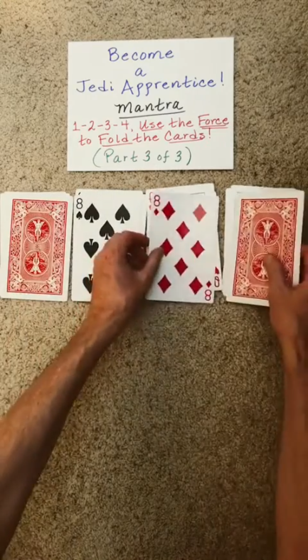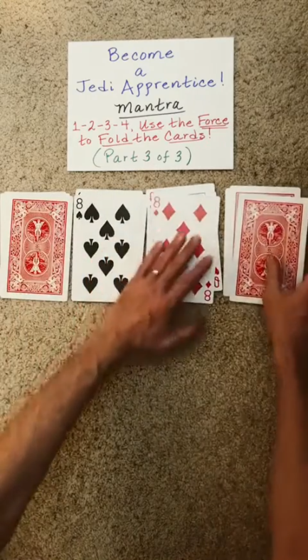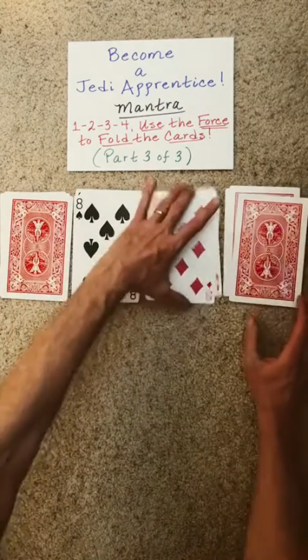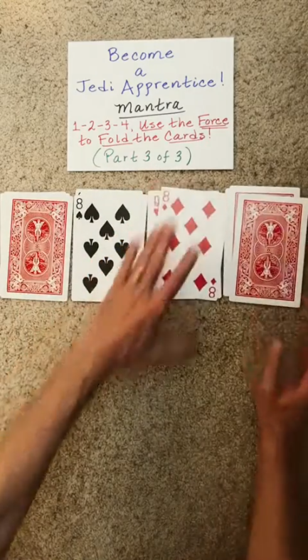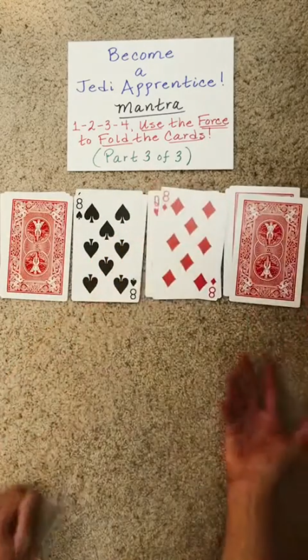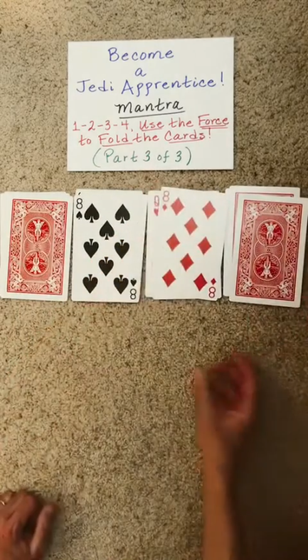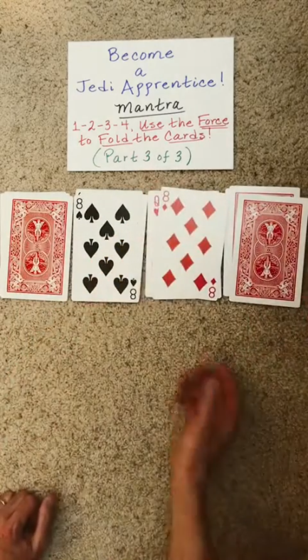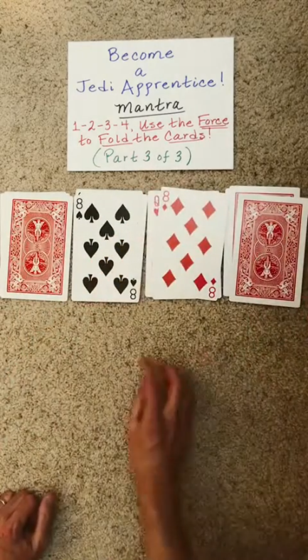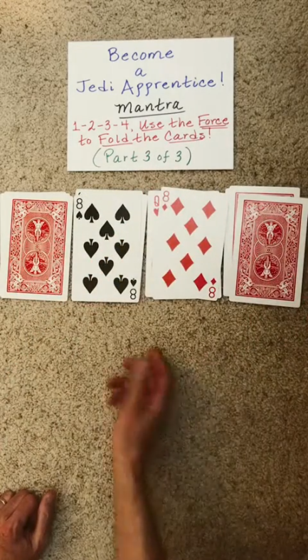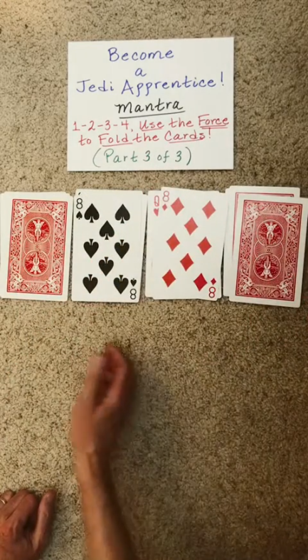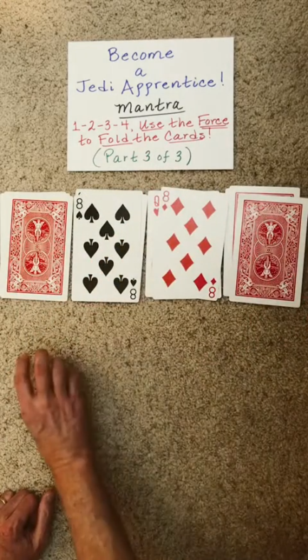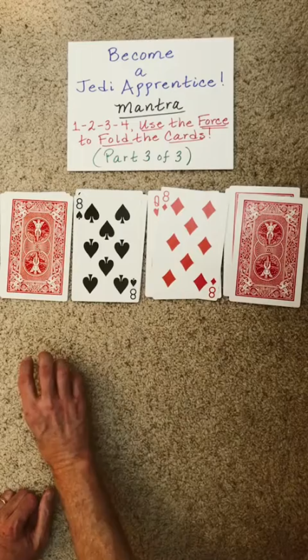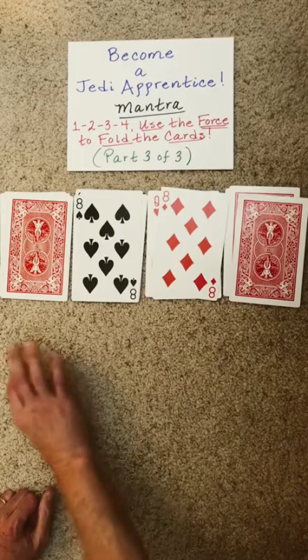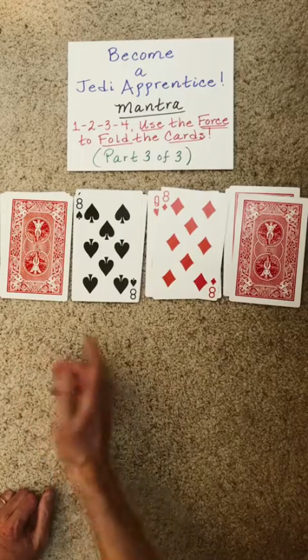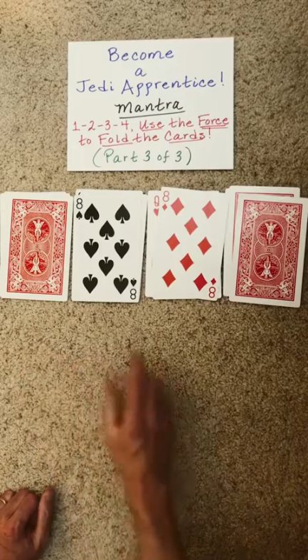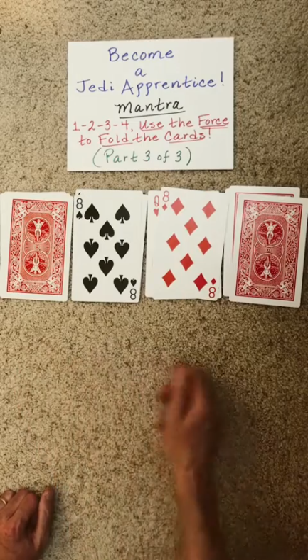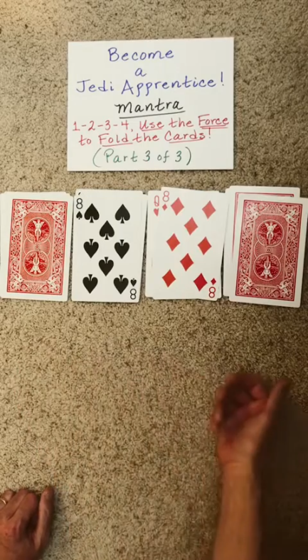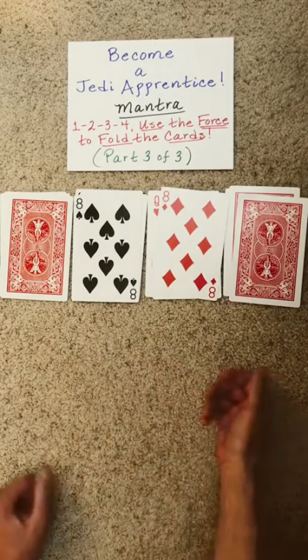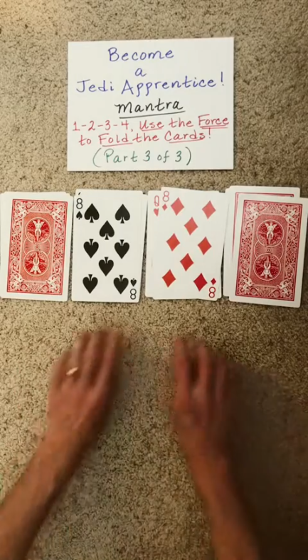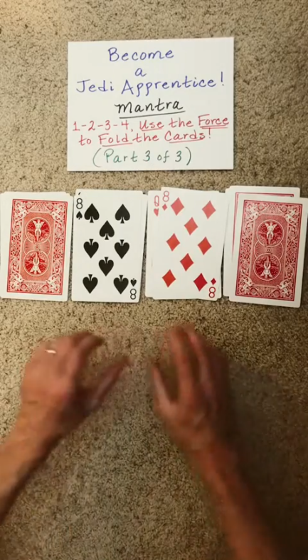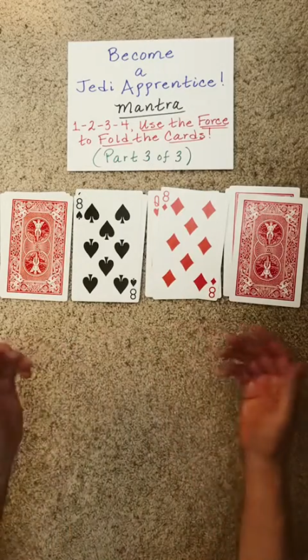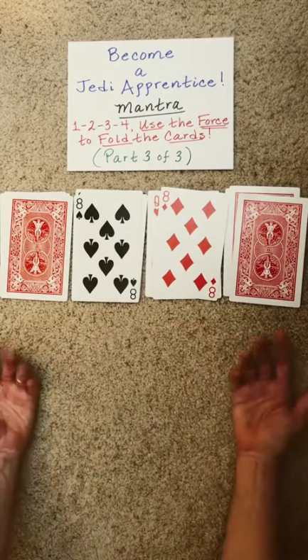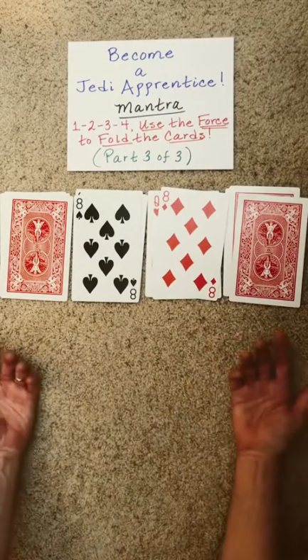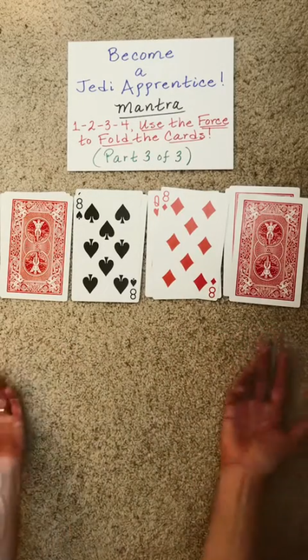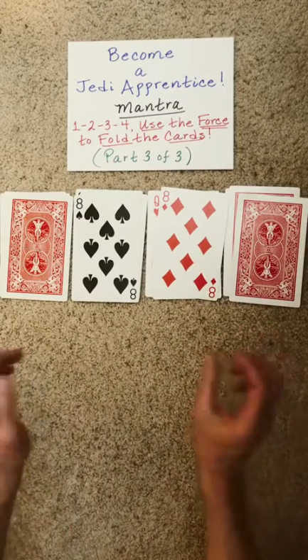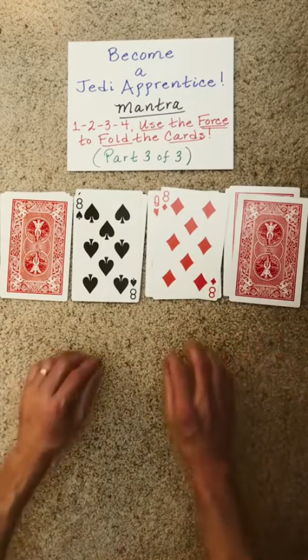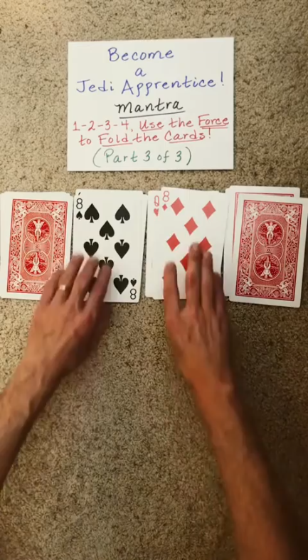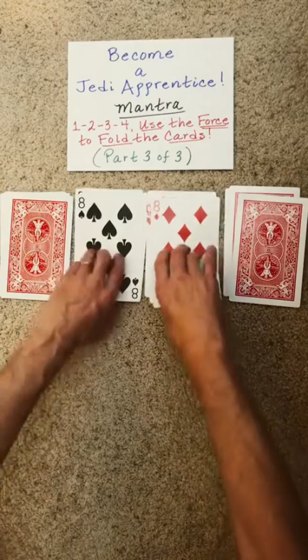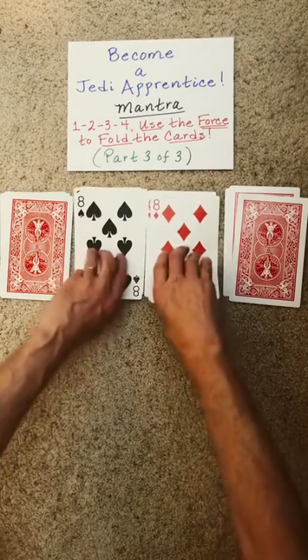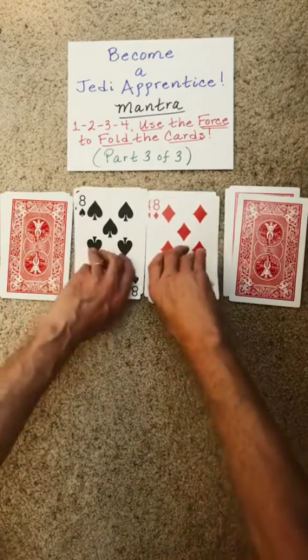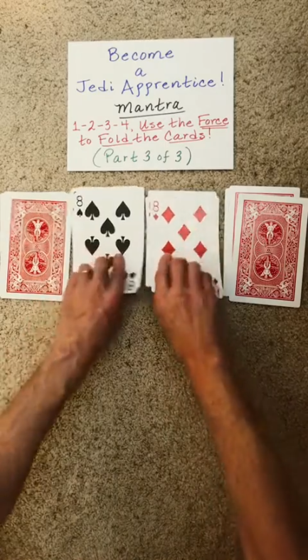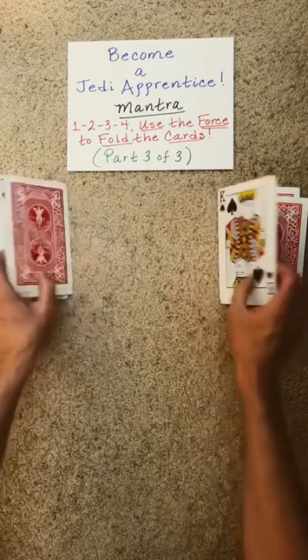As soon as you're finished, have the spectator decide: should we fold the piles from right to left, left to right, inside out, or outside in? Let's go ahead and do inside out.